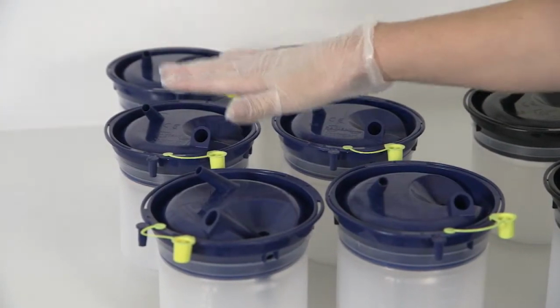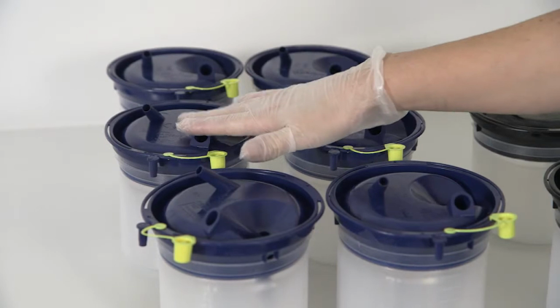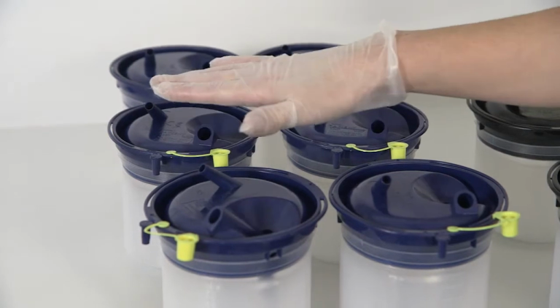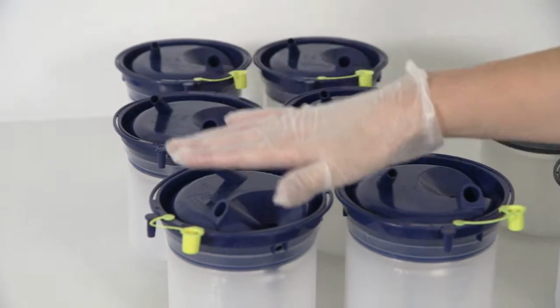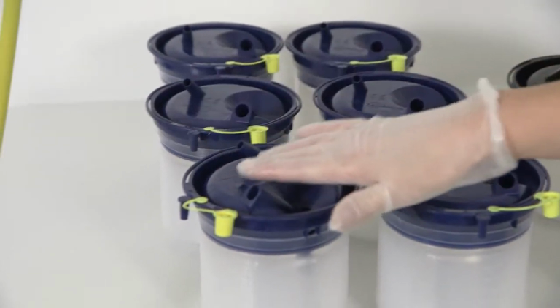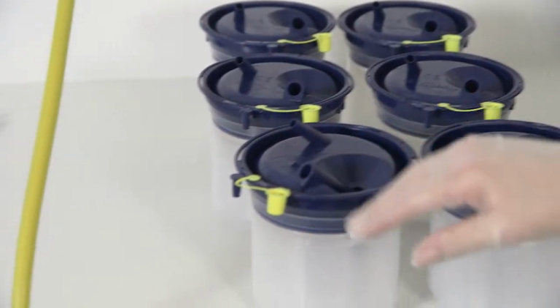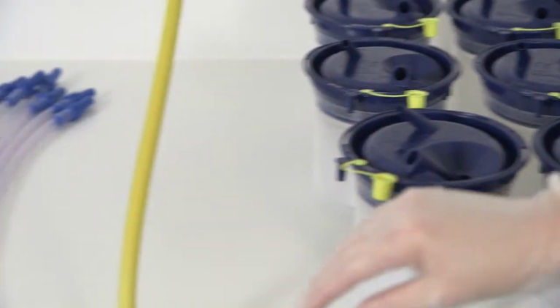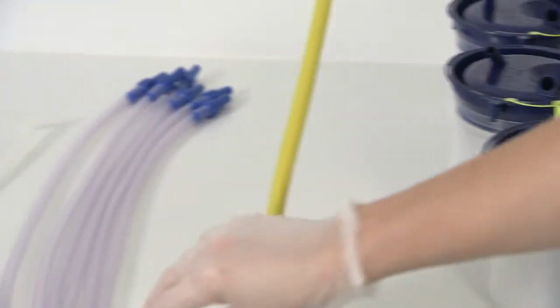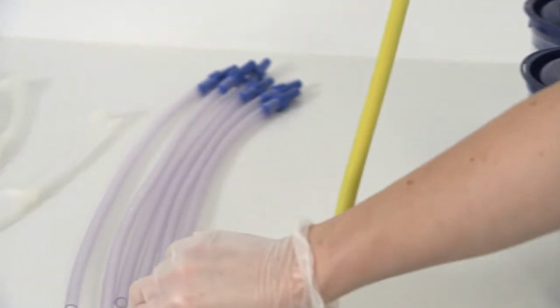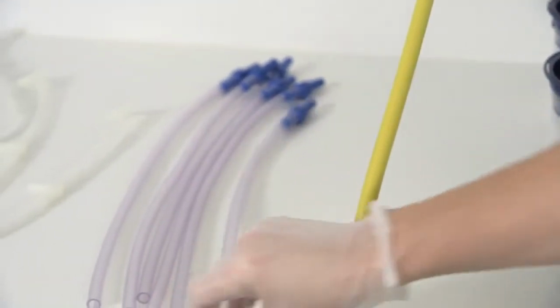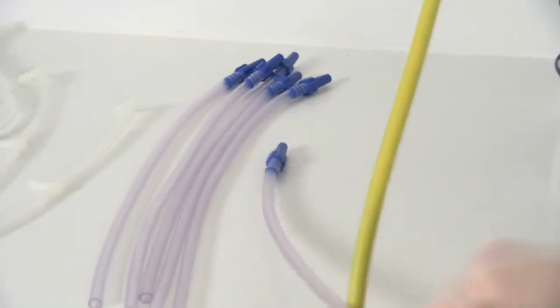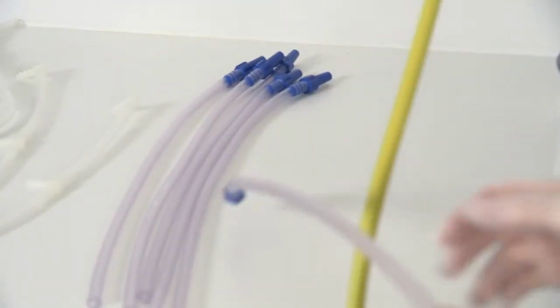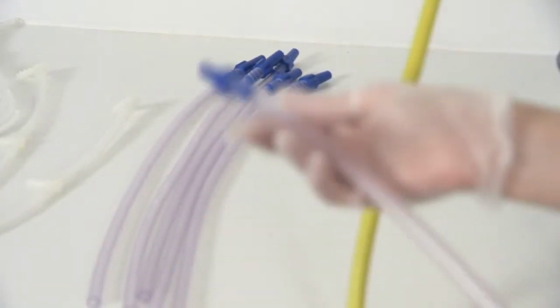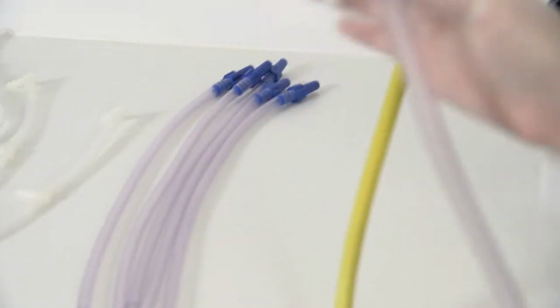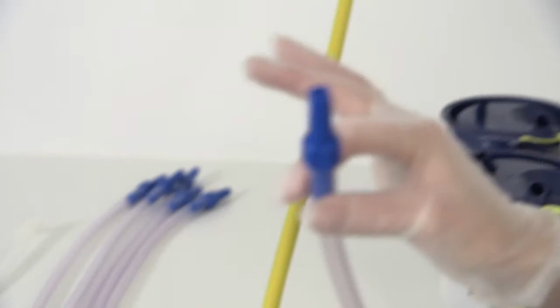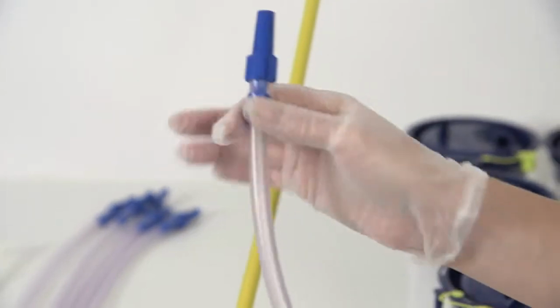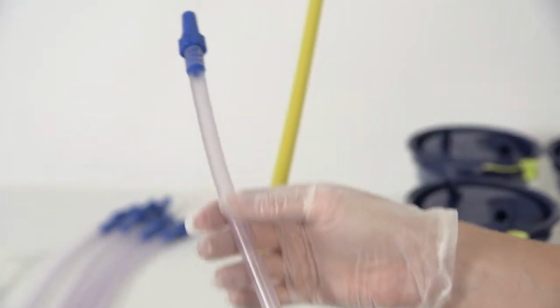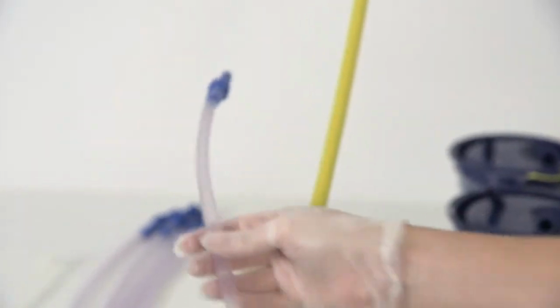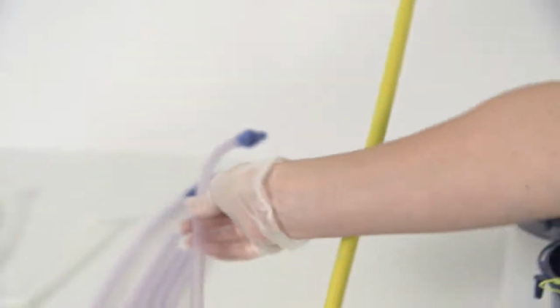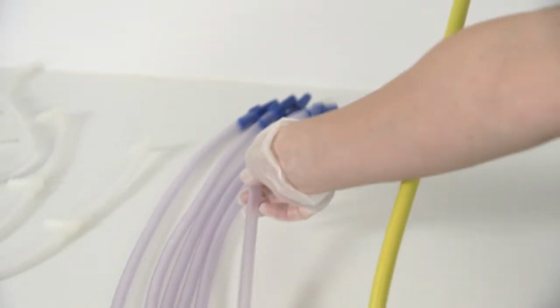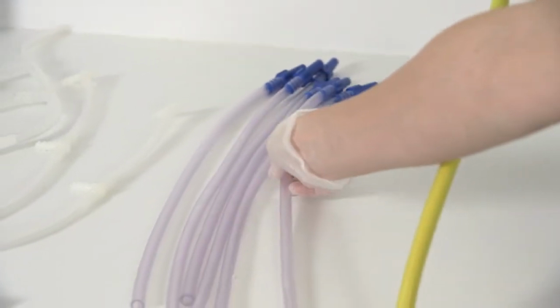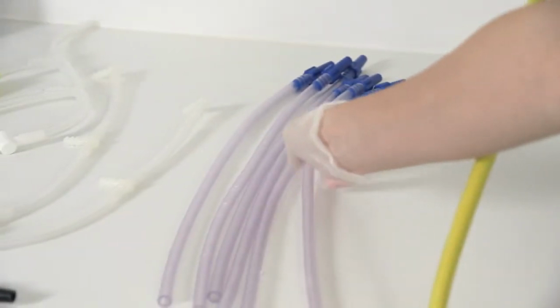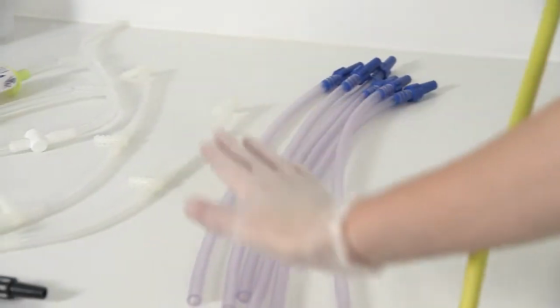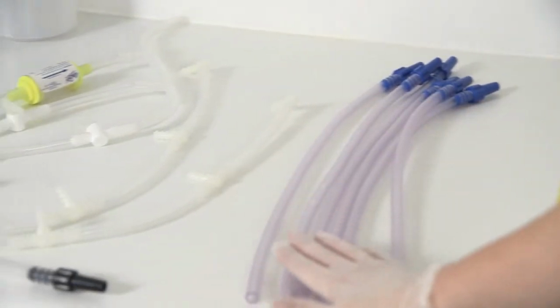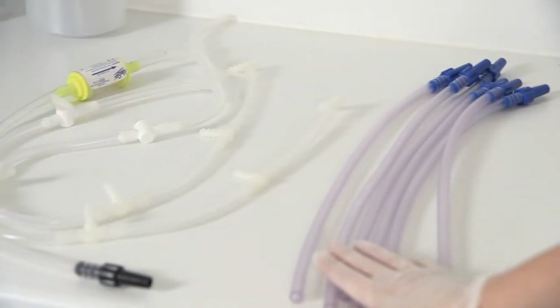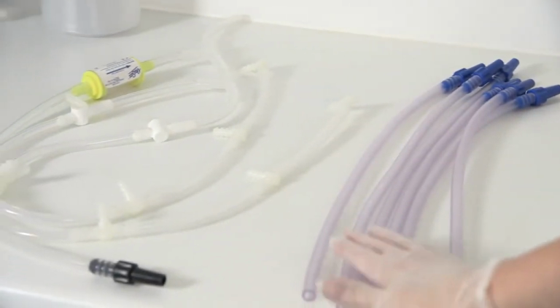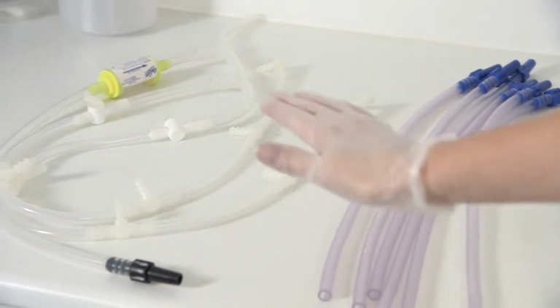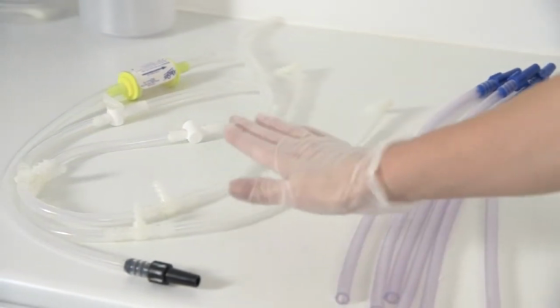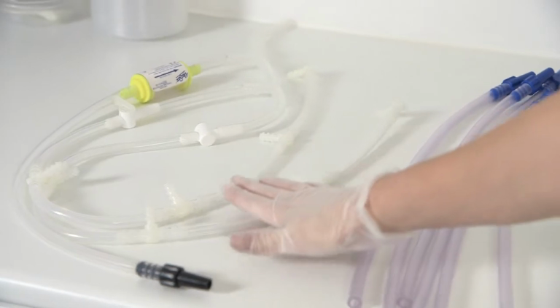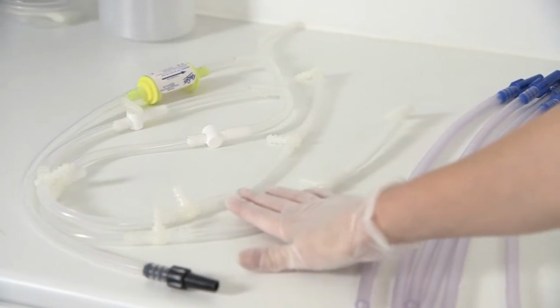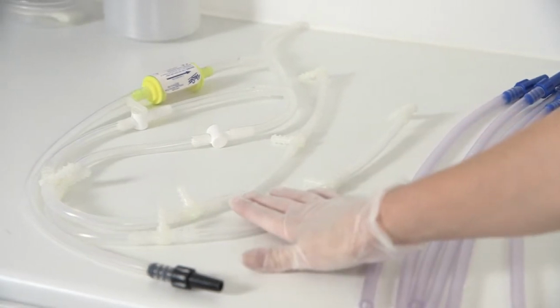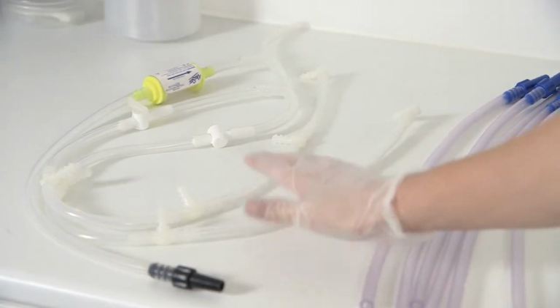You also need 6 cascade tubing sets and the re-usable cascade tubing kit for the 8 position cascade stand.